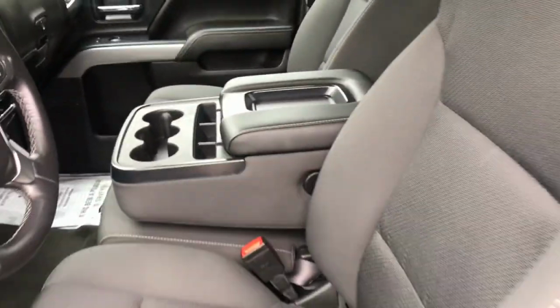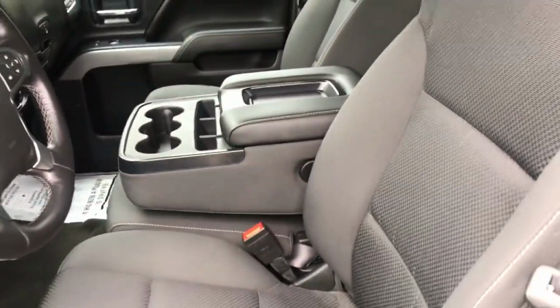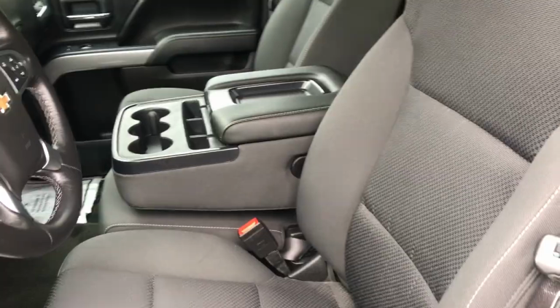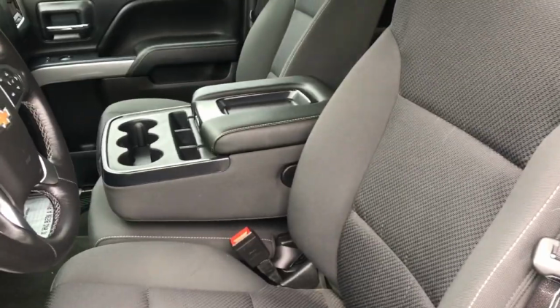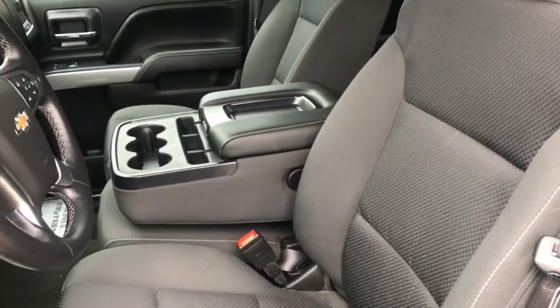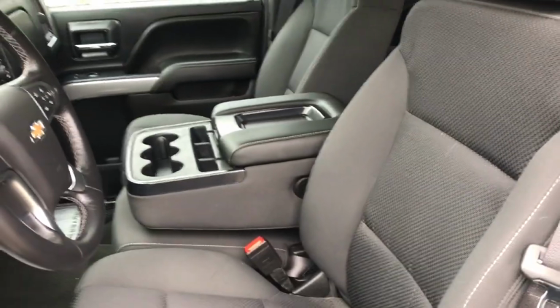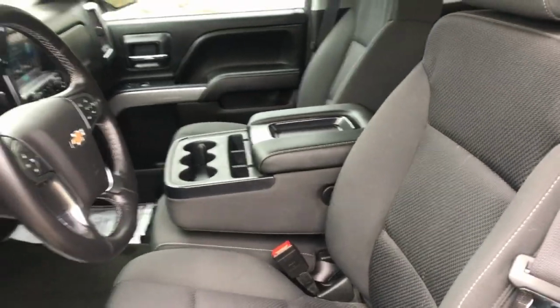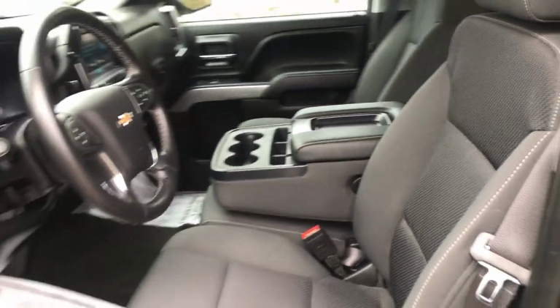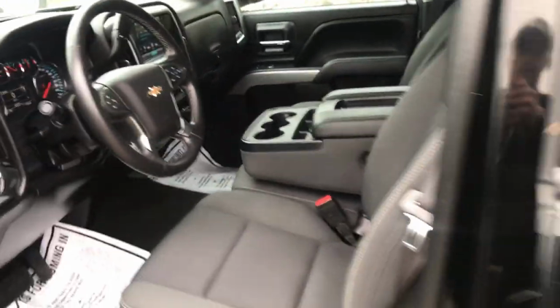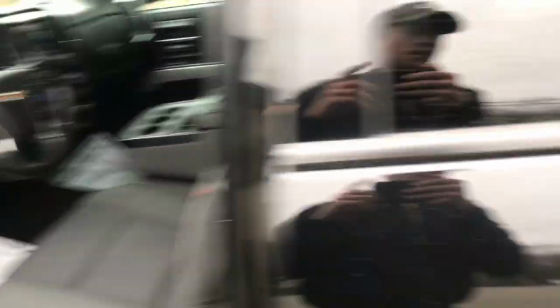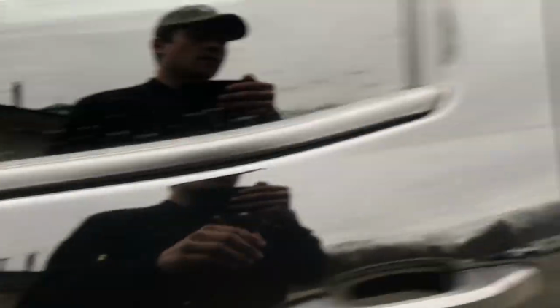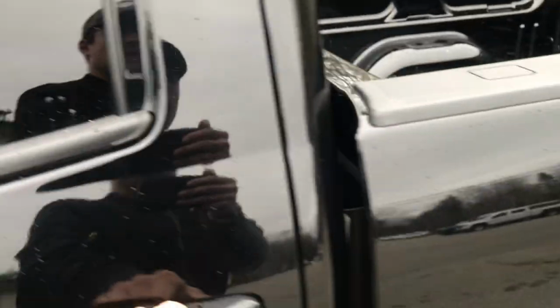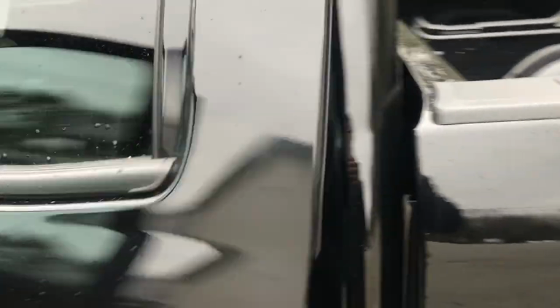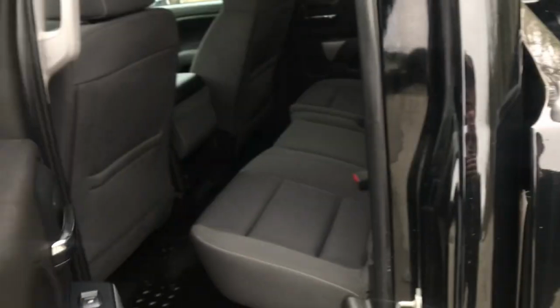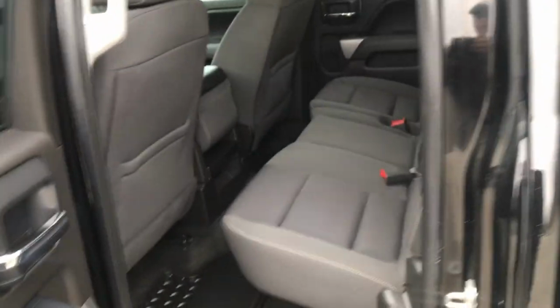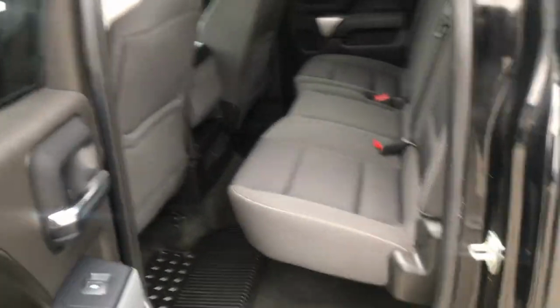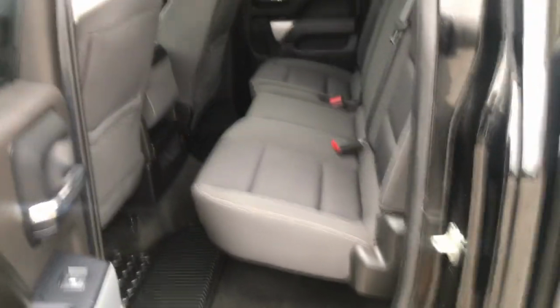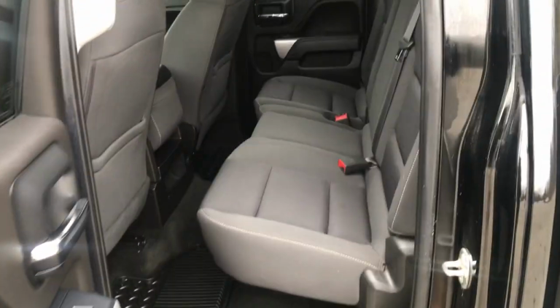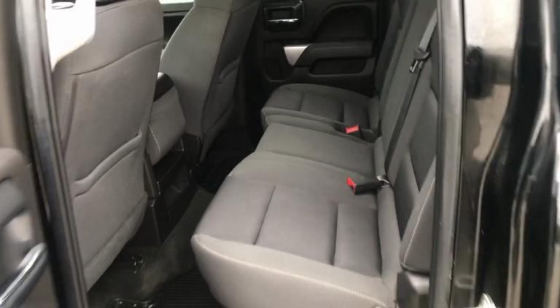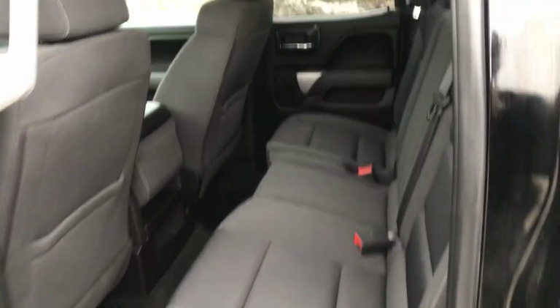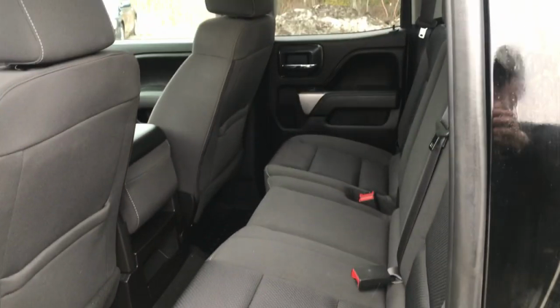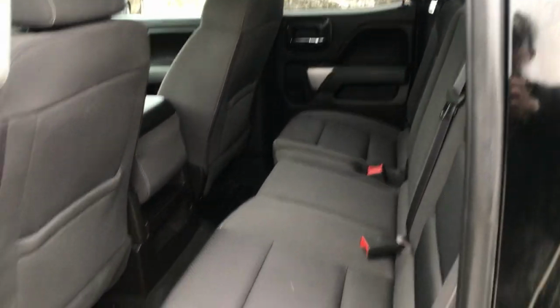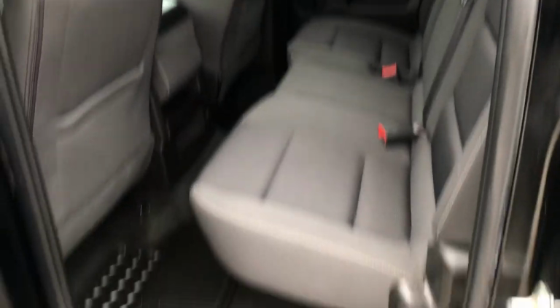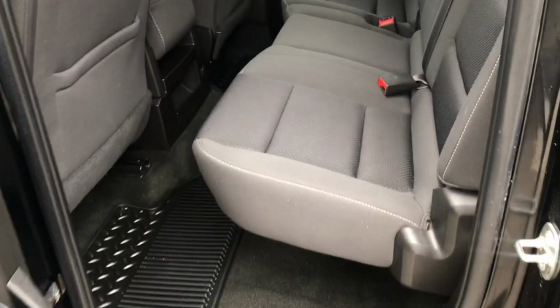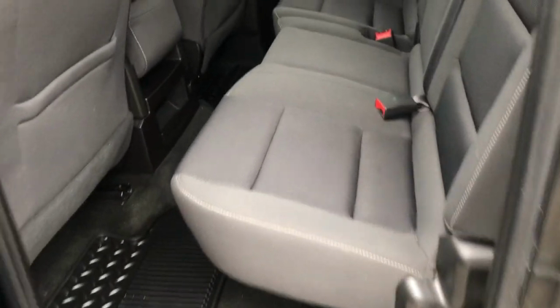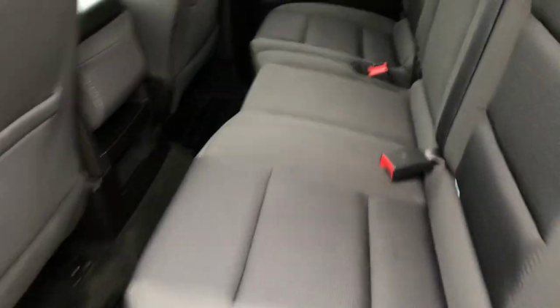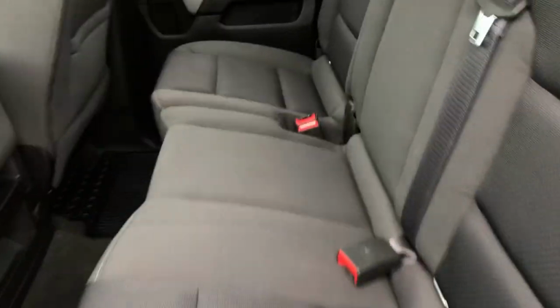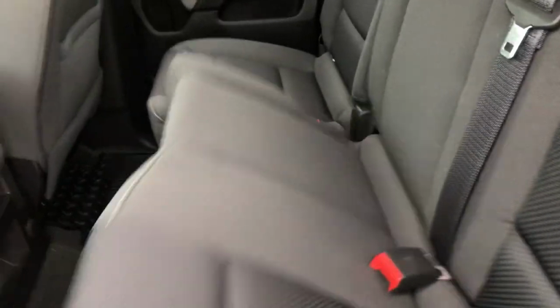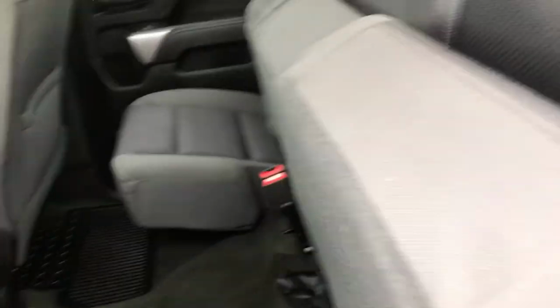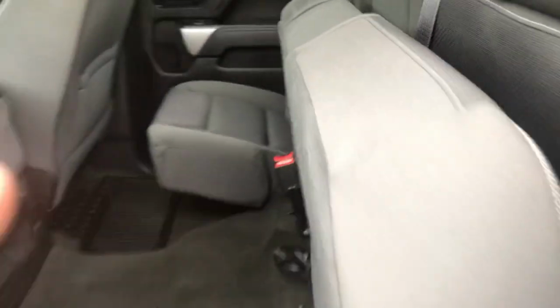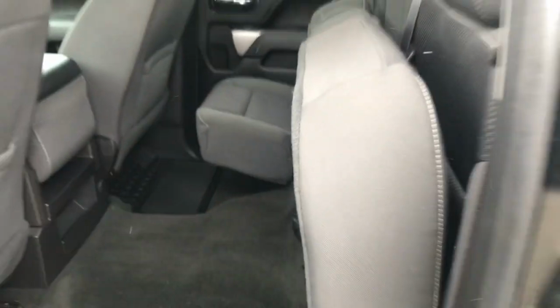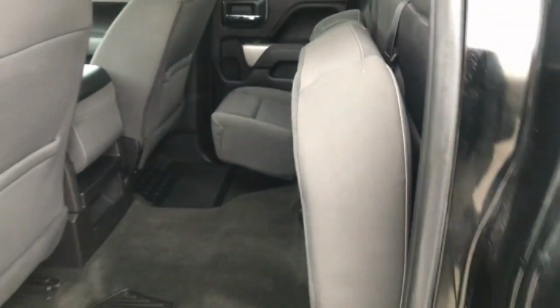That center console actually does flip up and fold into a third seat if need be. You've got your double cab here — not as big as a crew cab, but still got plenty of room back here. If you need a little more space, the back seat does fold completely up.